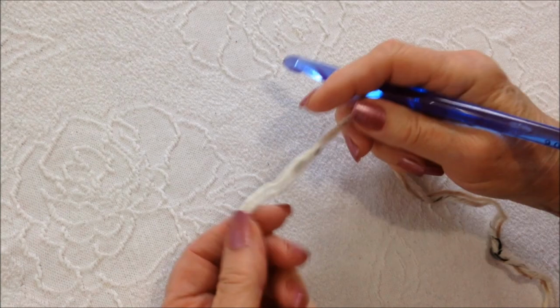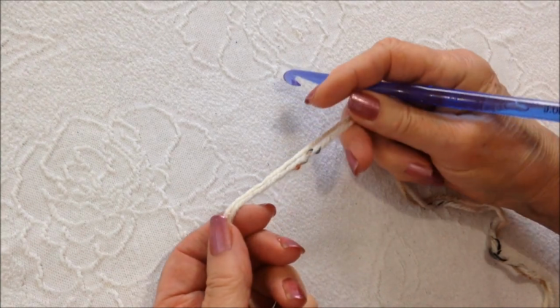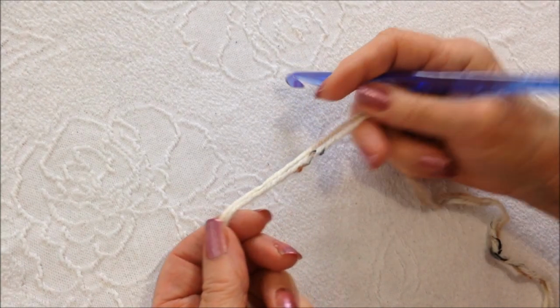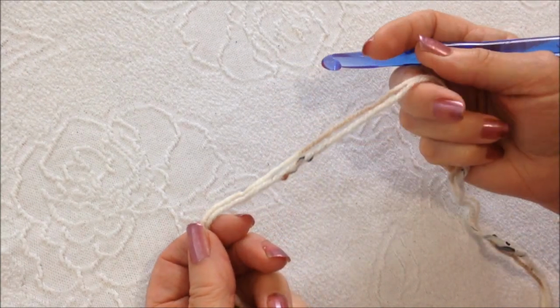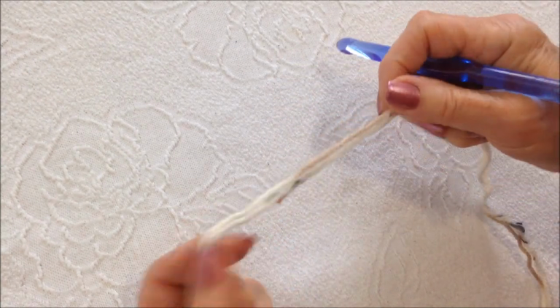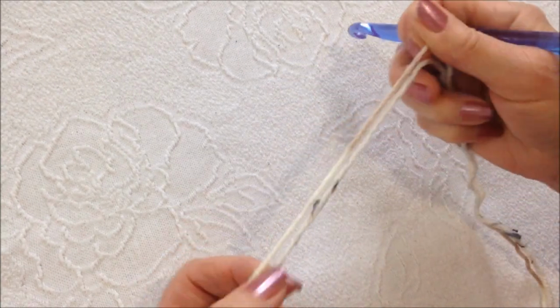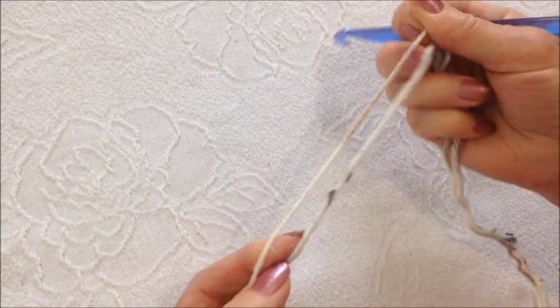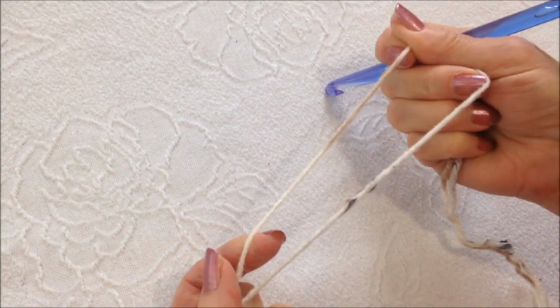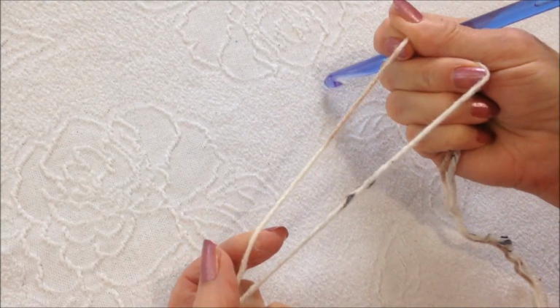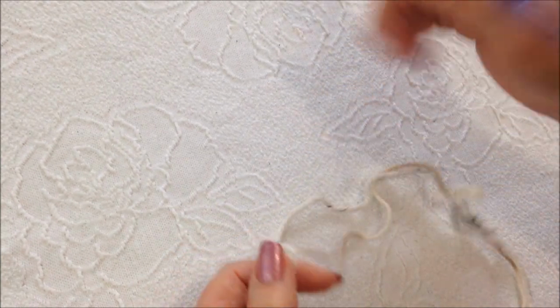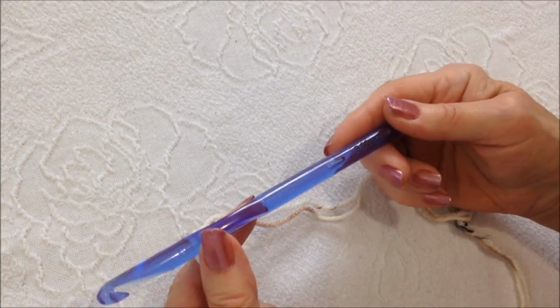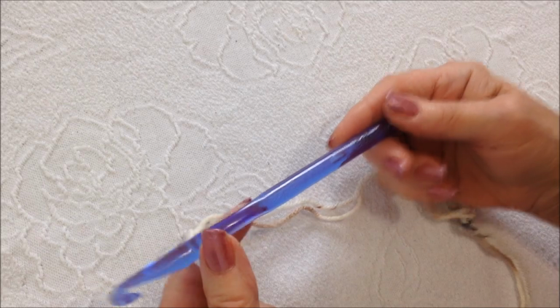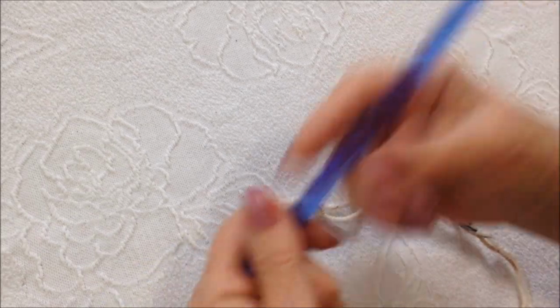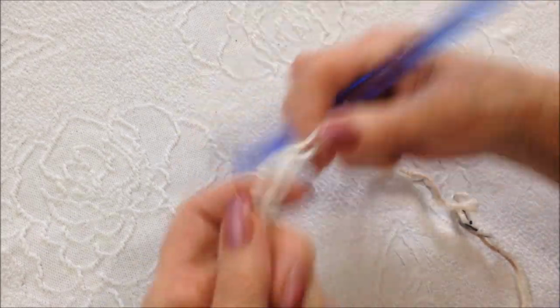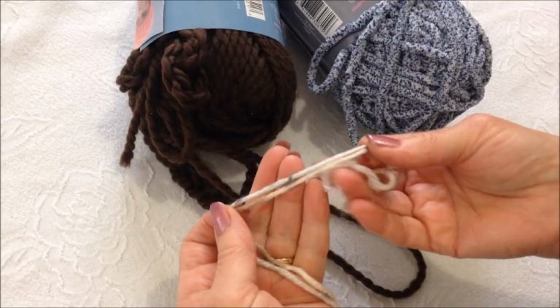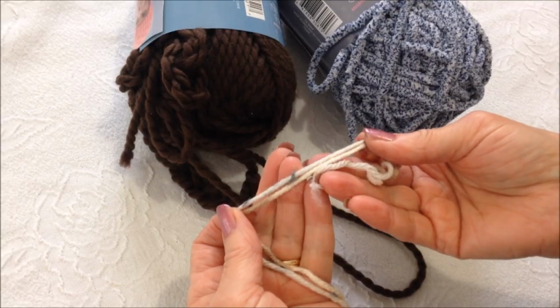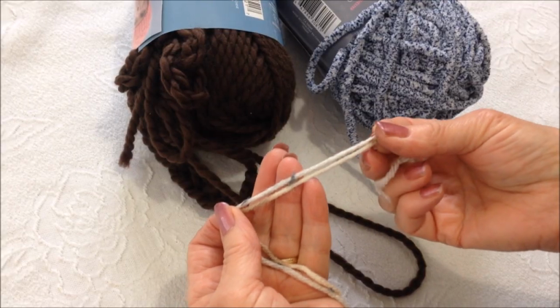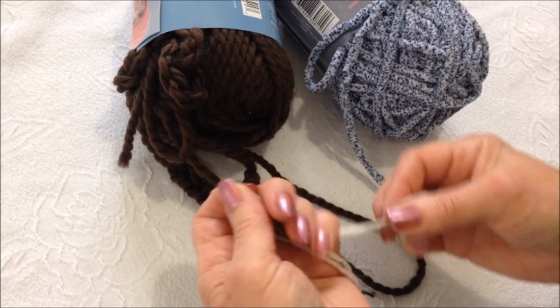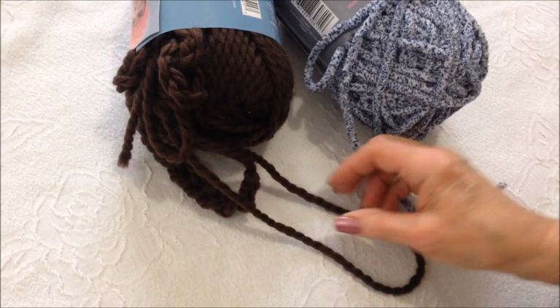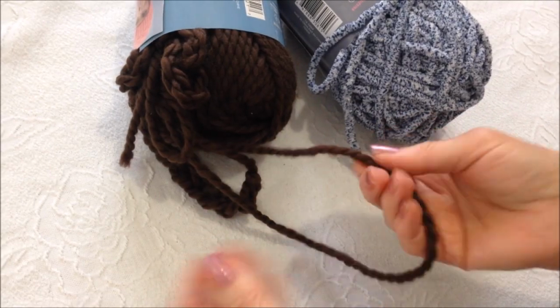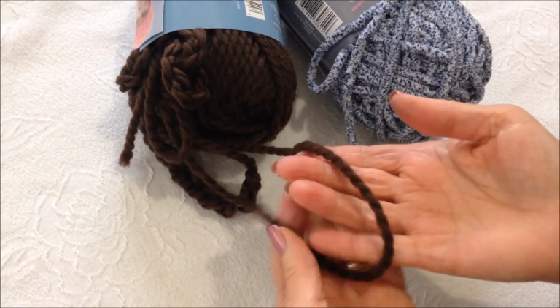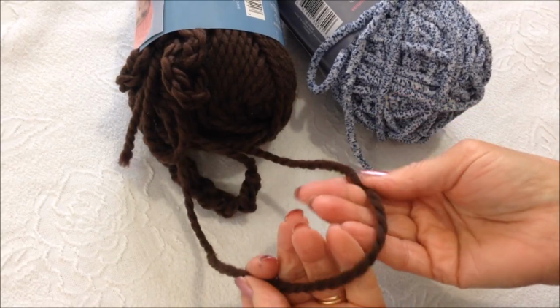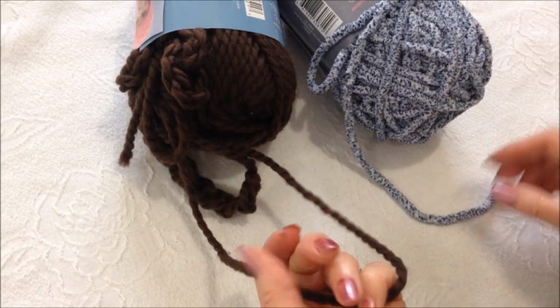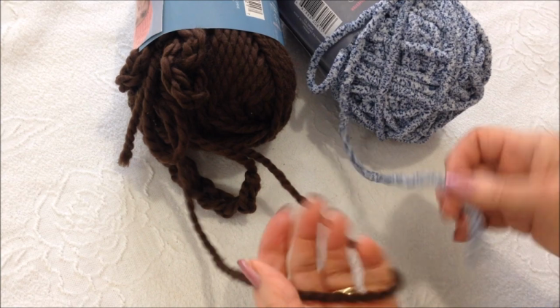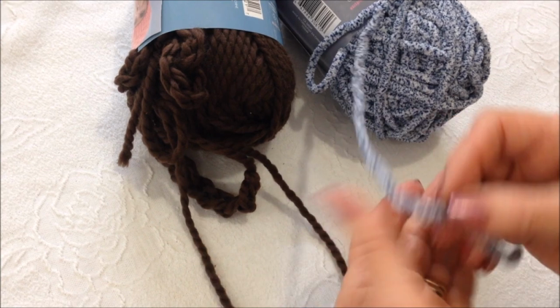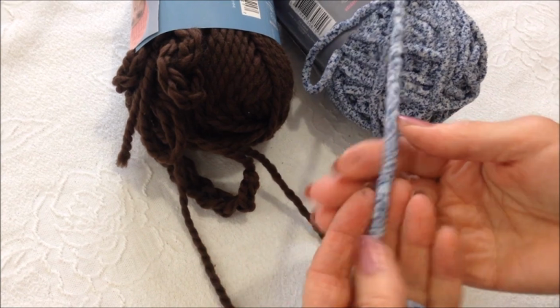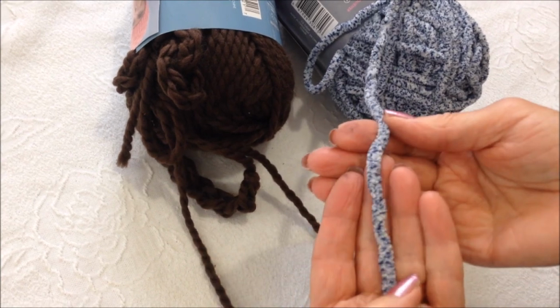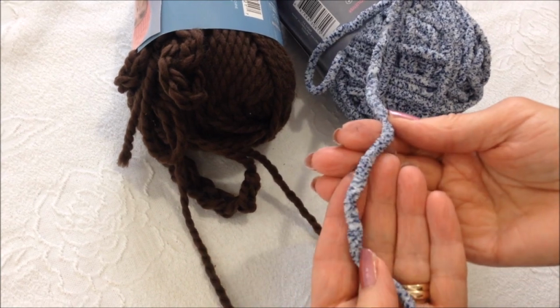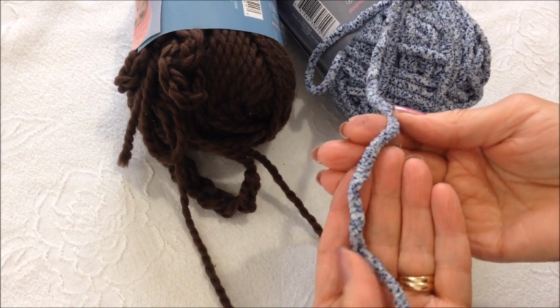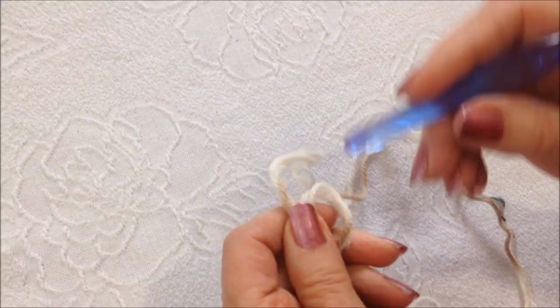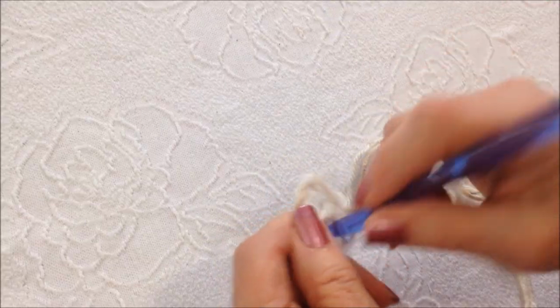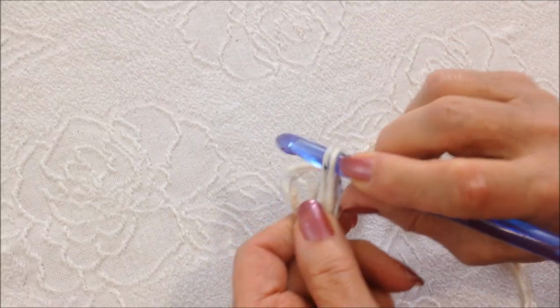To make this easy beanie hat, I'm going to work with two strands of worsted weight yarn and a 9mm crochet hook. If you prefer not to use two strands of yarn, you can use a bulky yarn such as this or even a chenille yarn. I'm going to work bottom up.